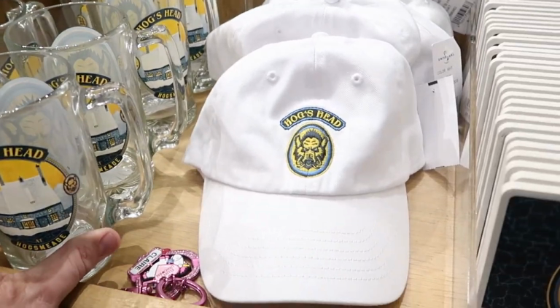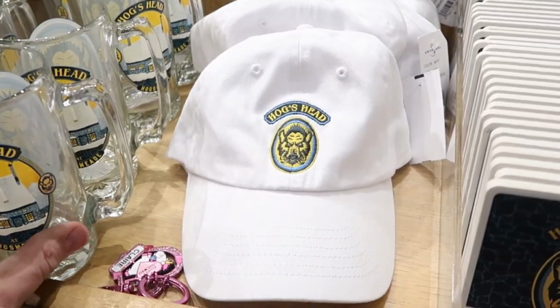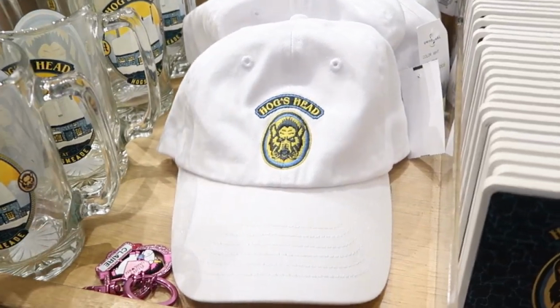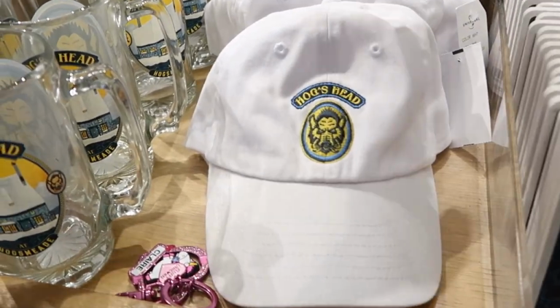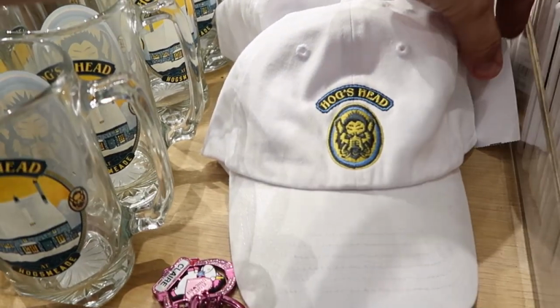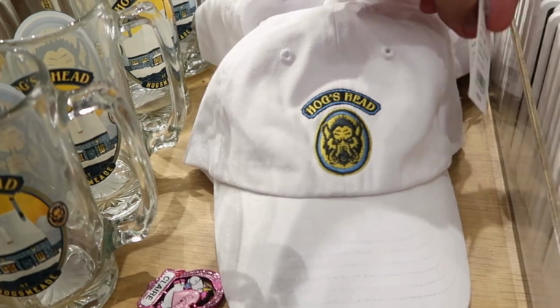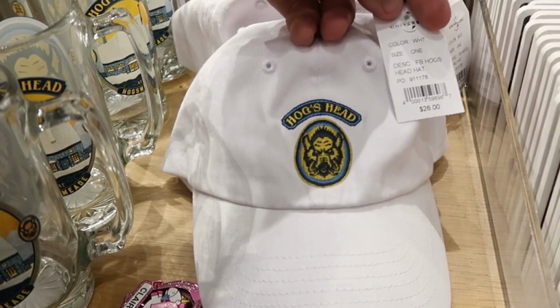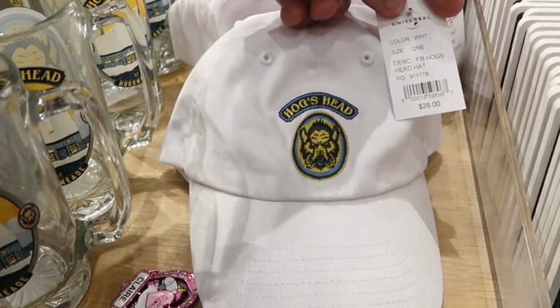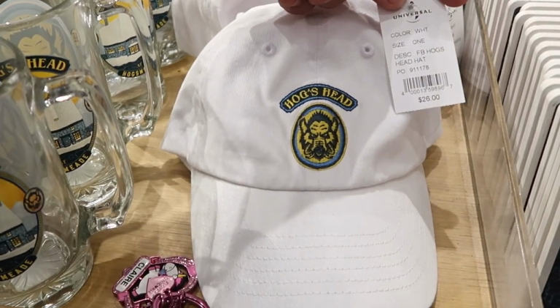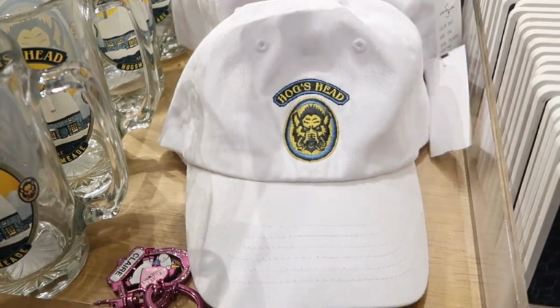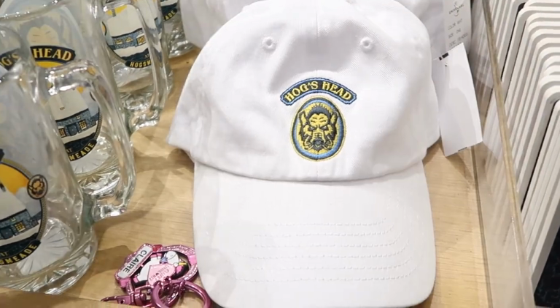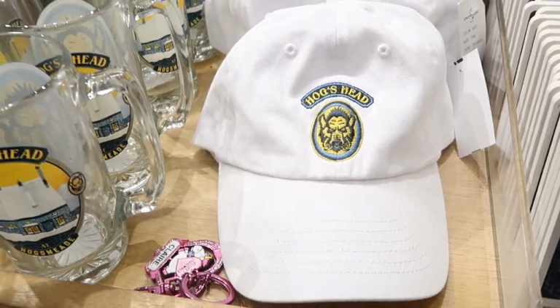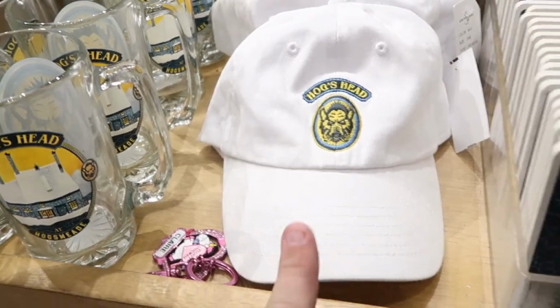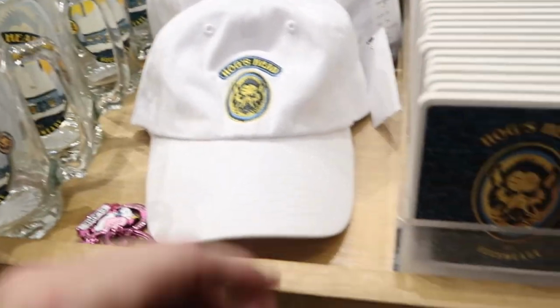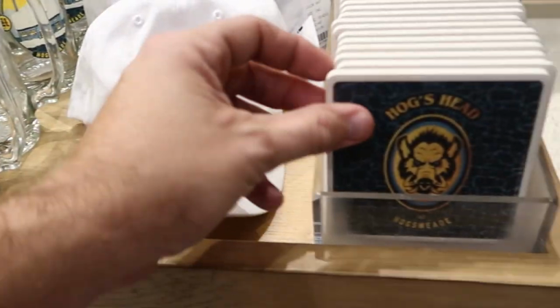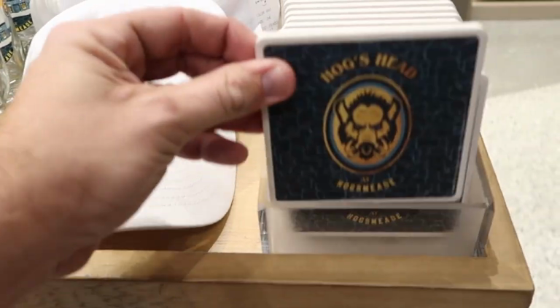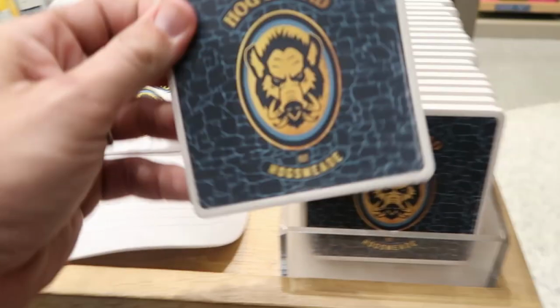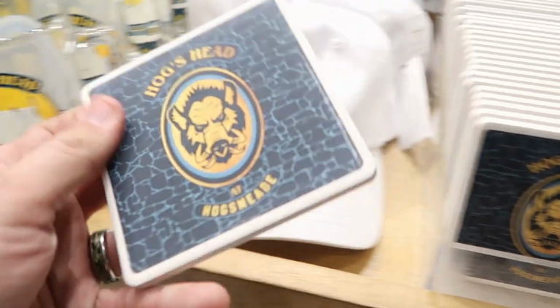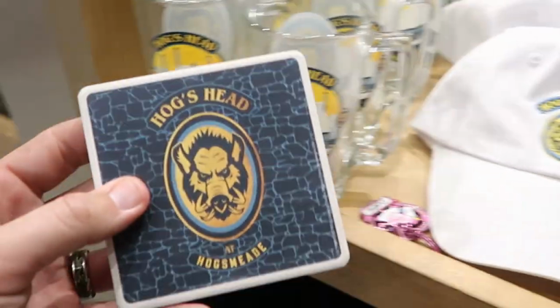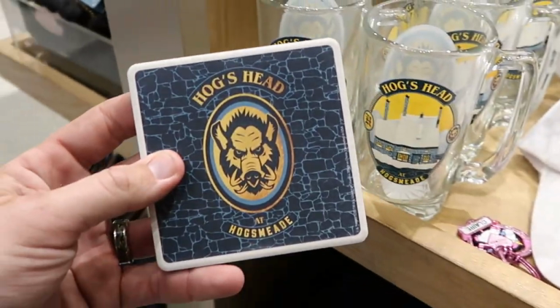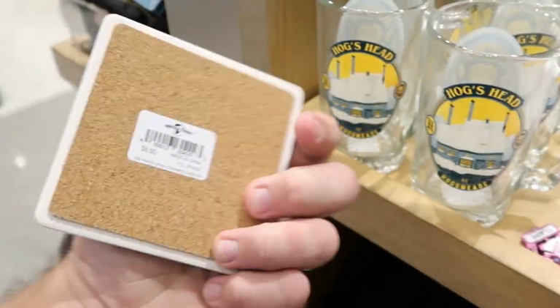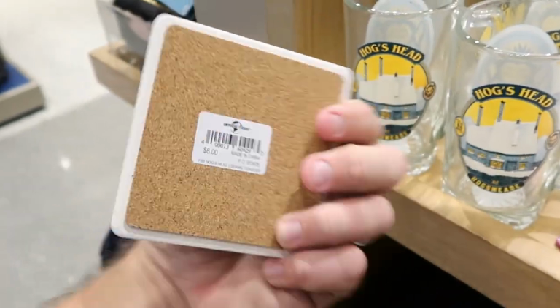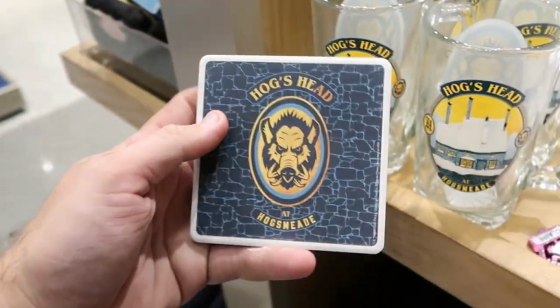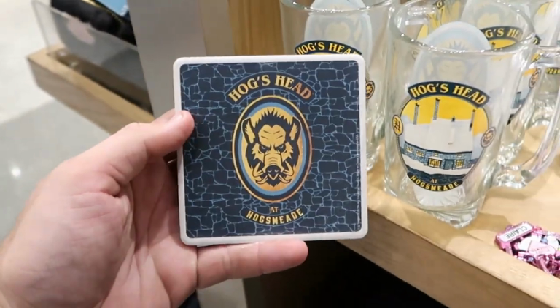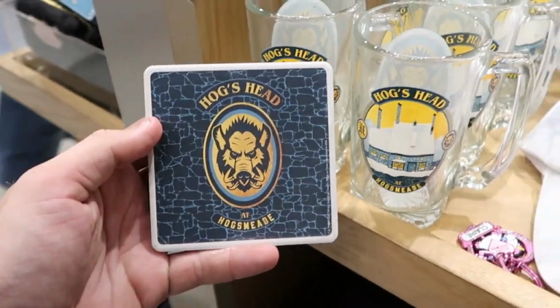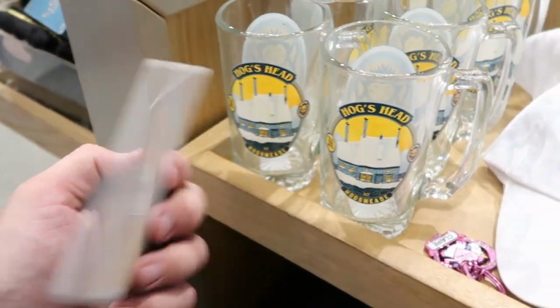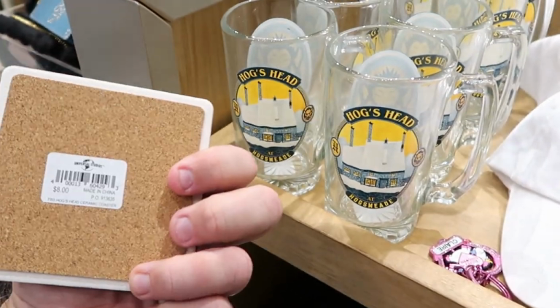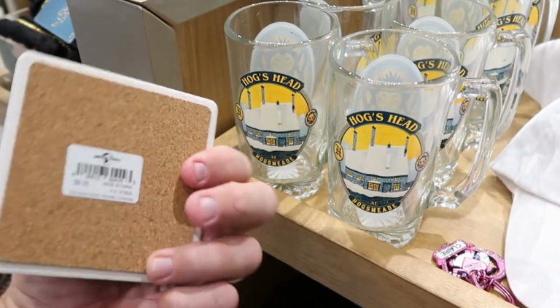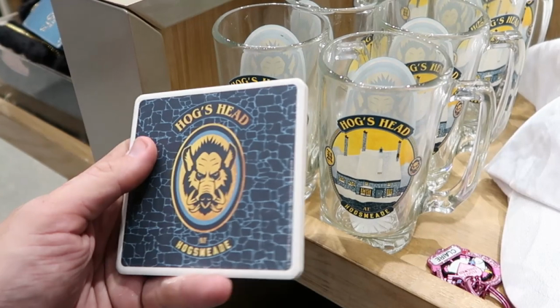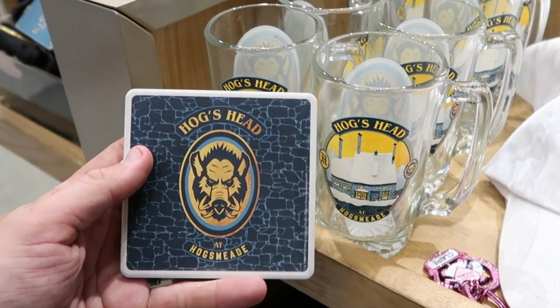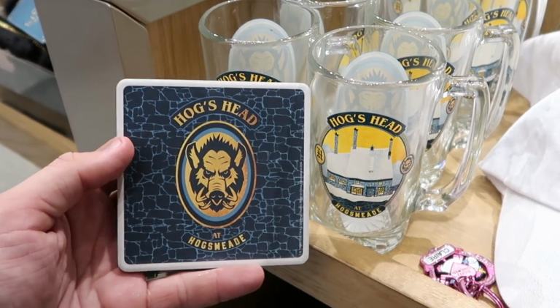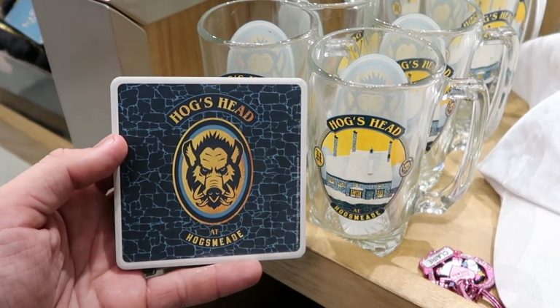And then over here you have an embroidered Hogshead adult baseball cap — $26 for that. And then right next door you can also get your Hogshead little saucer to actually put your cup on — these are $8 a piece for these coasters.